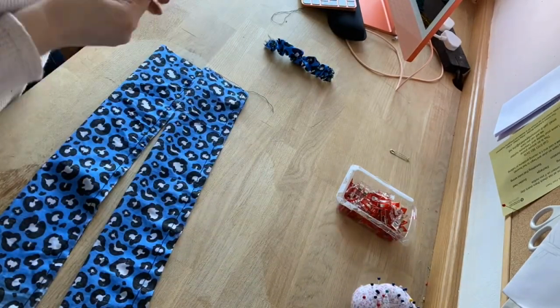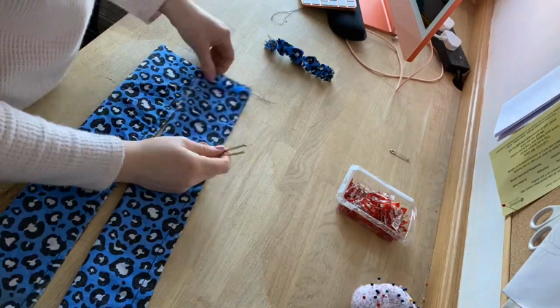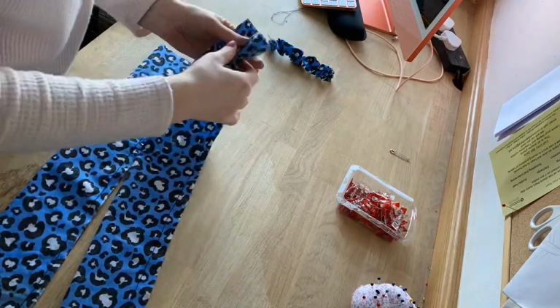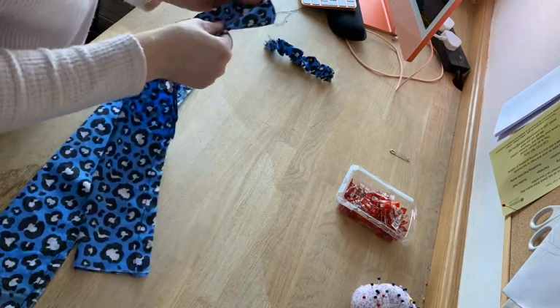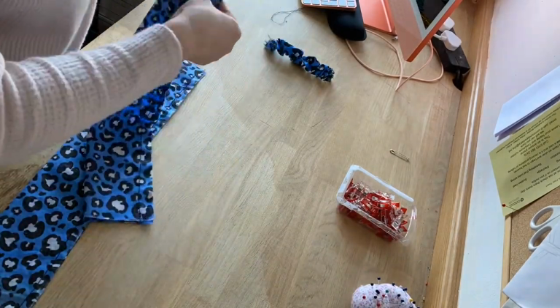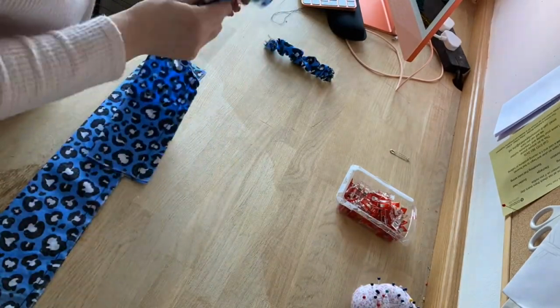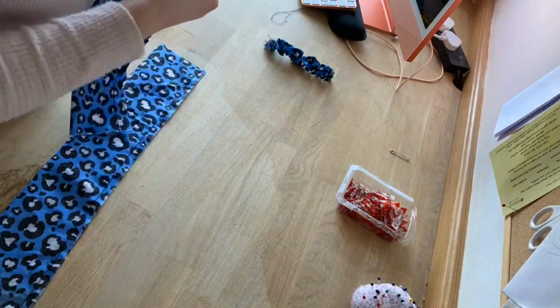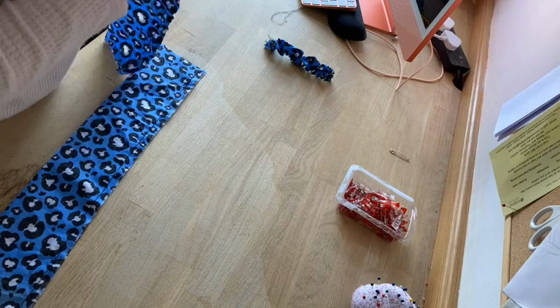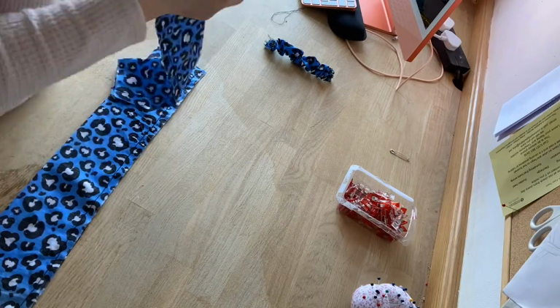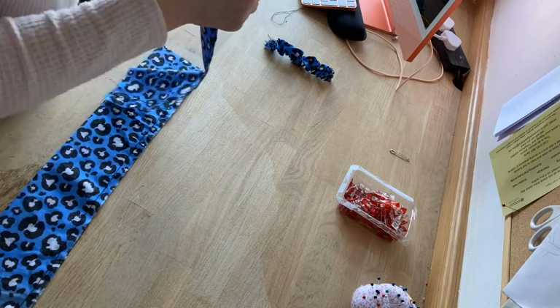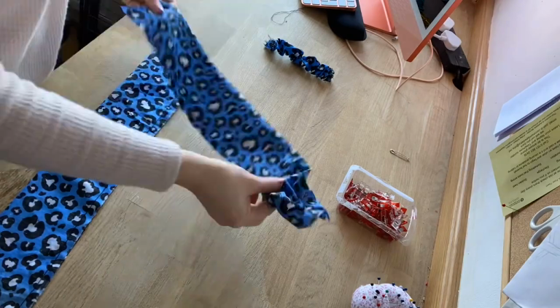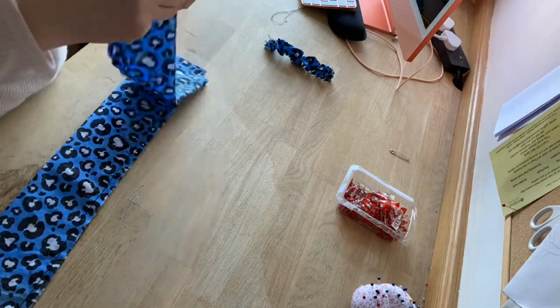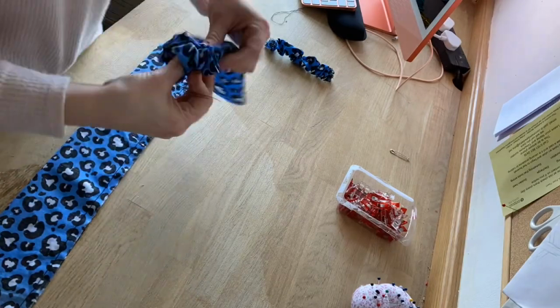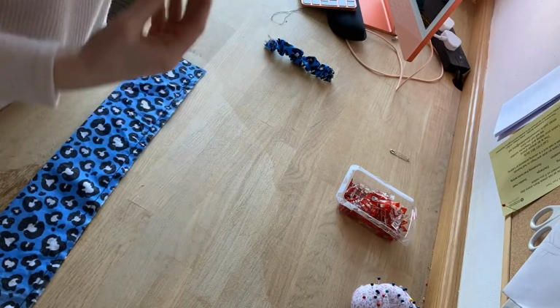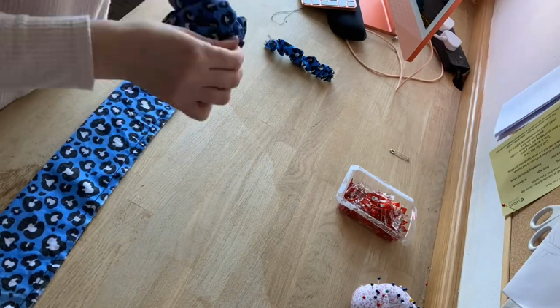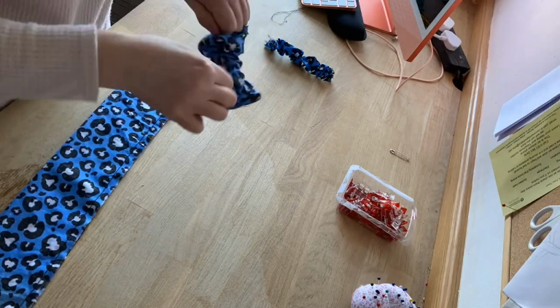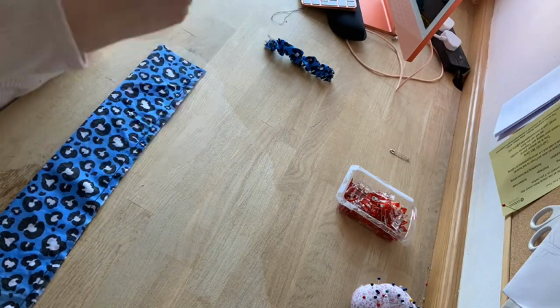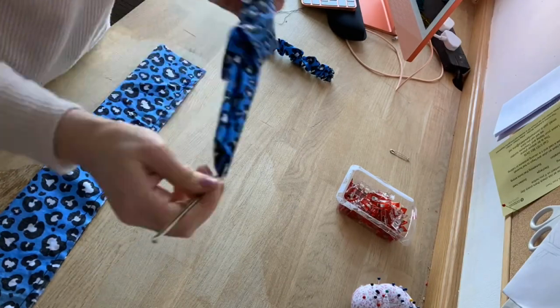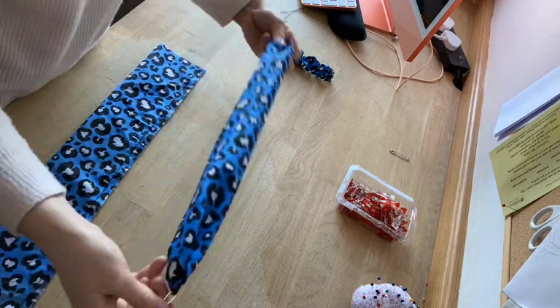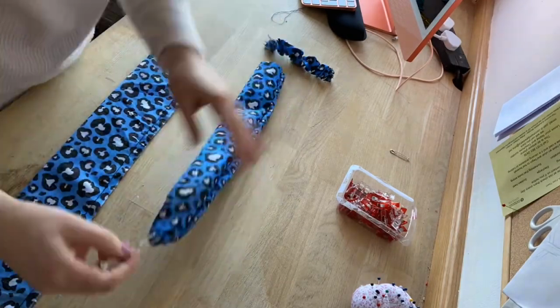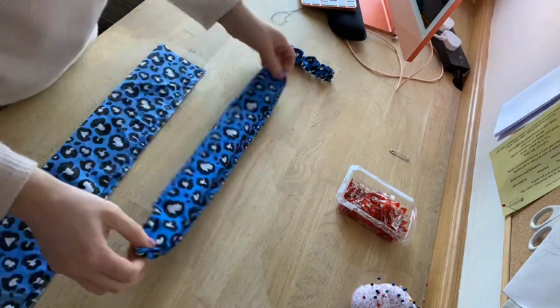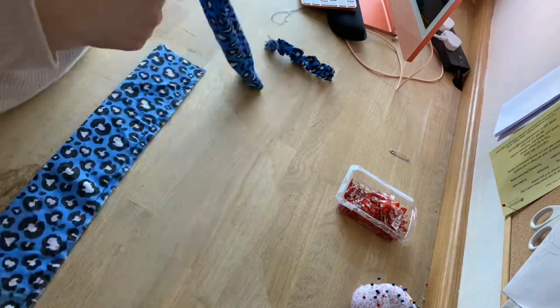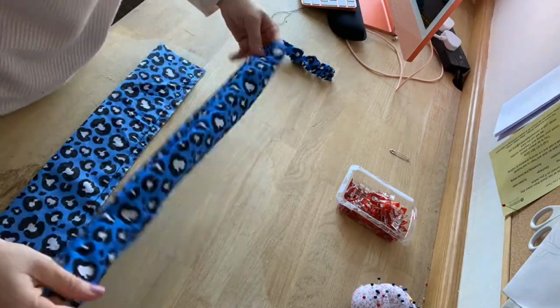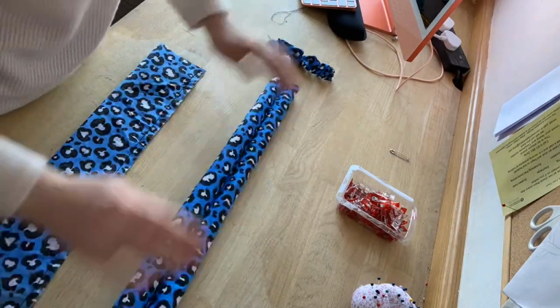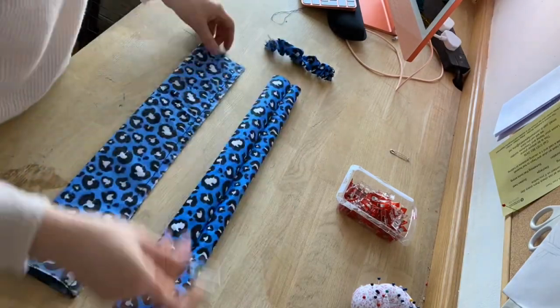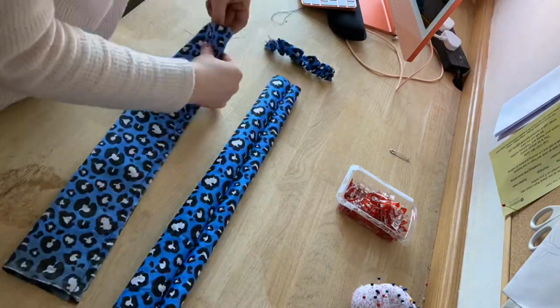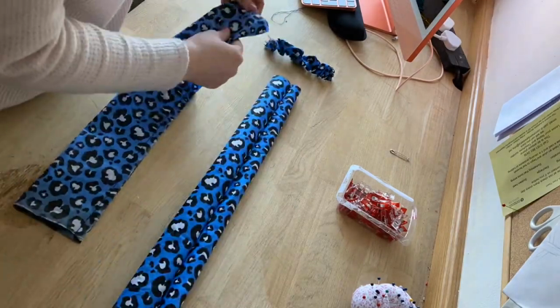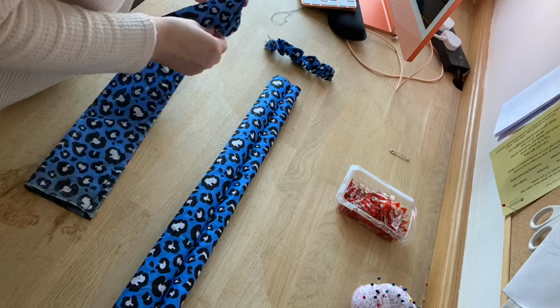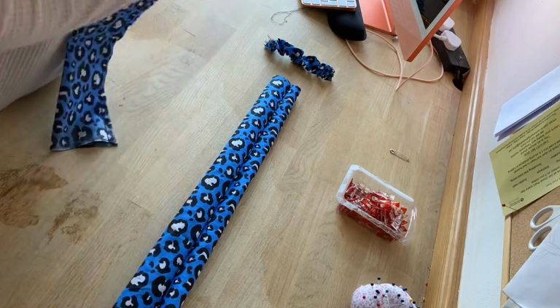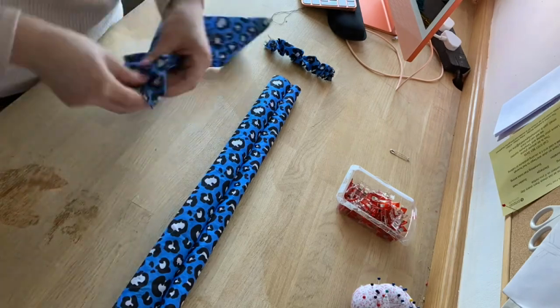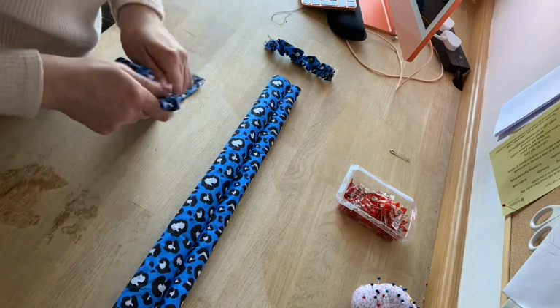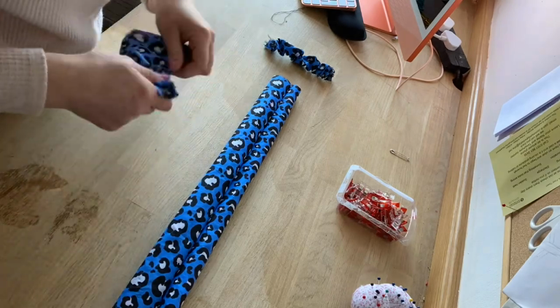Now once sewn, you should just be able to turn inside out. If not, grab your bodkin and just clip at the end and turn inside out.